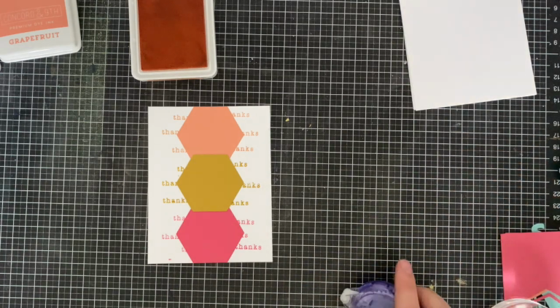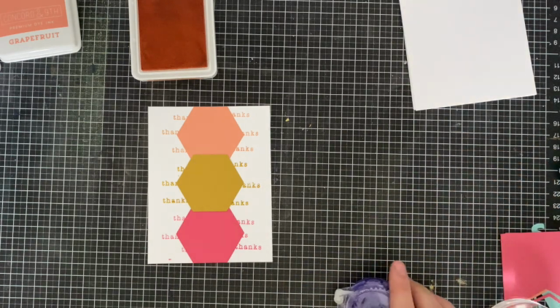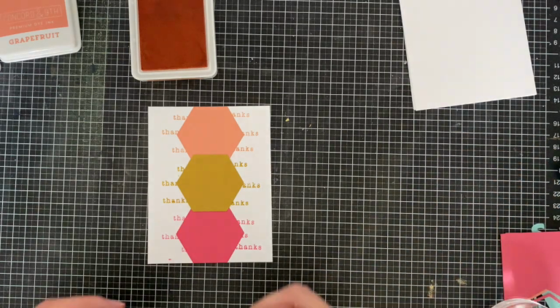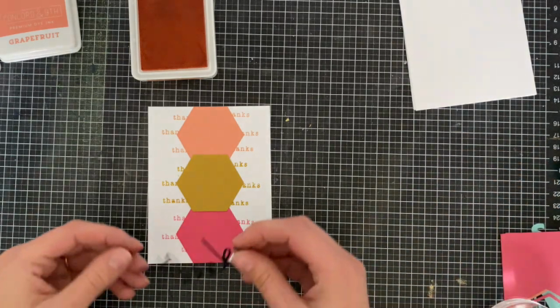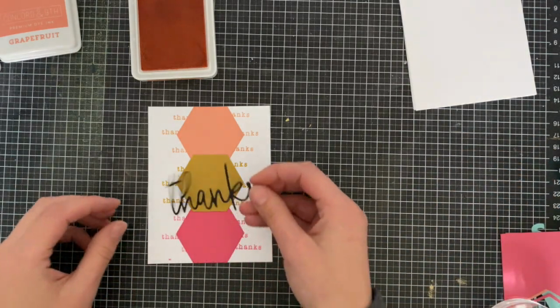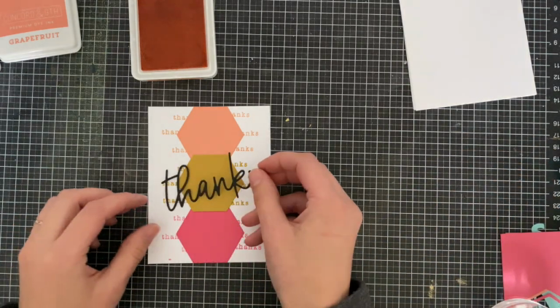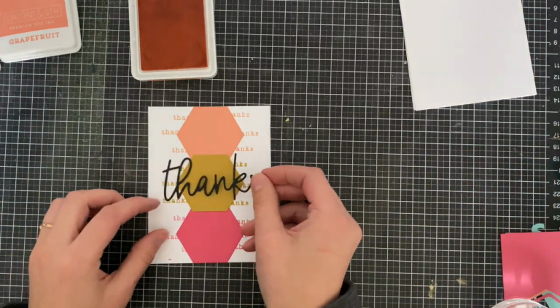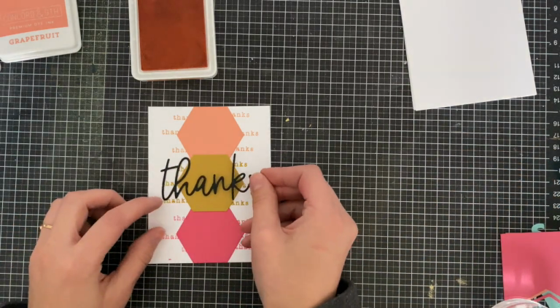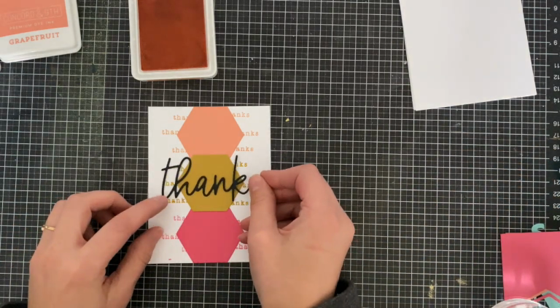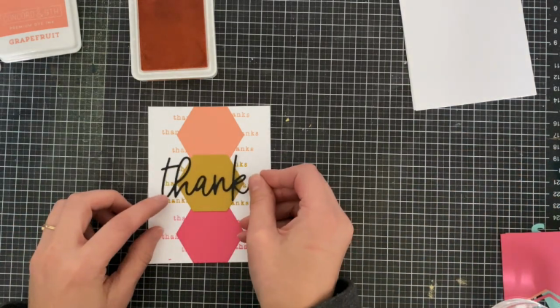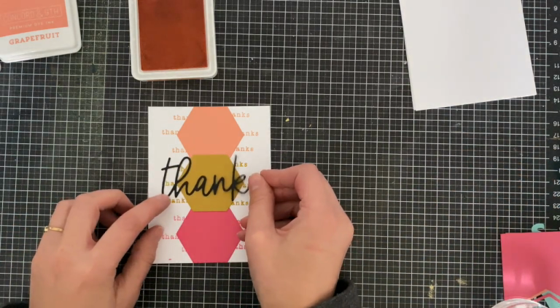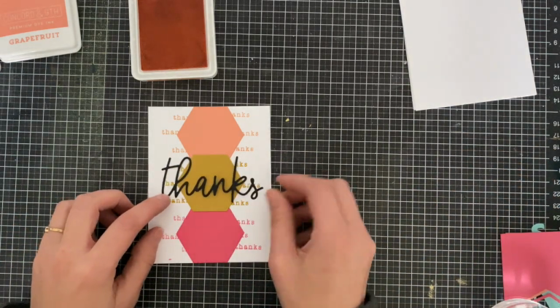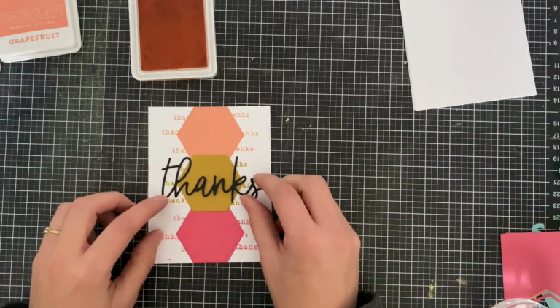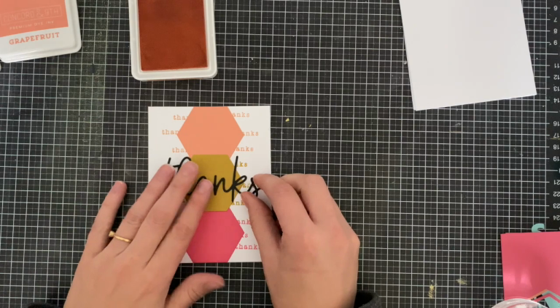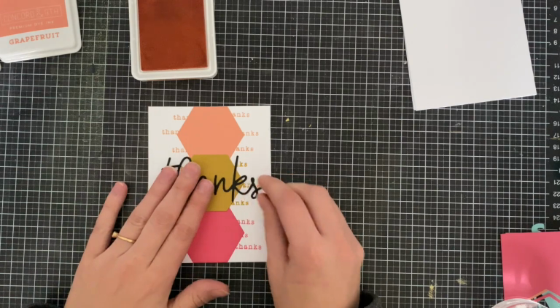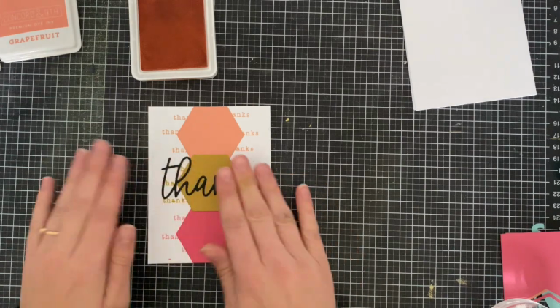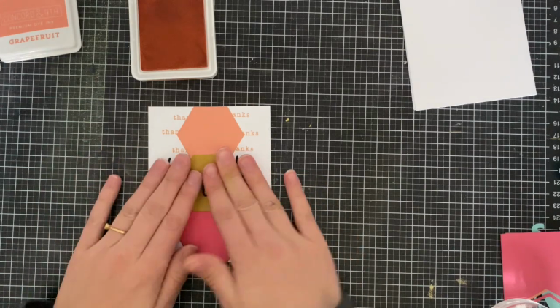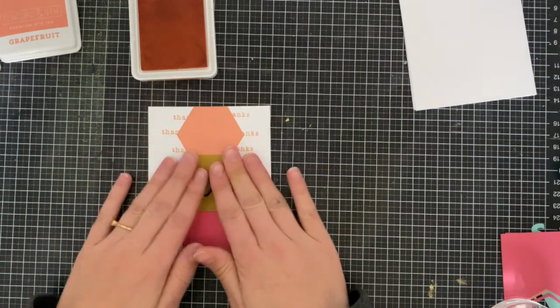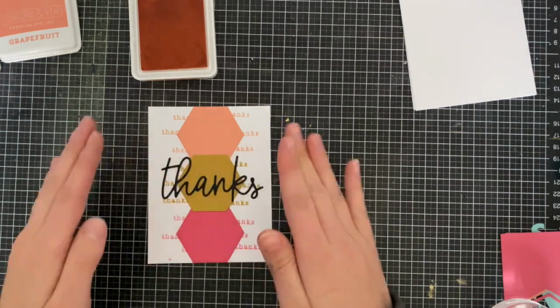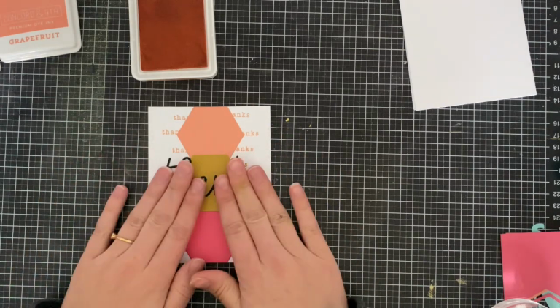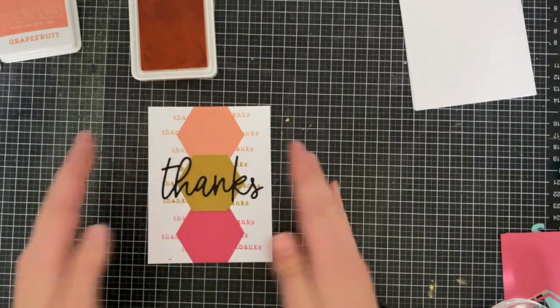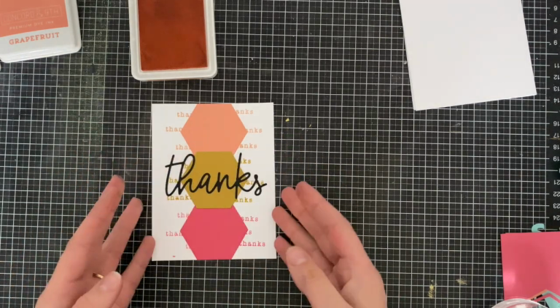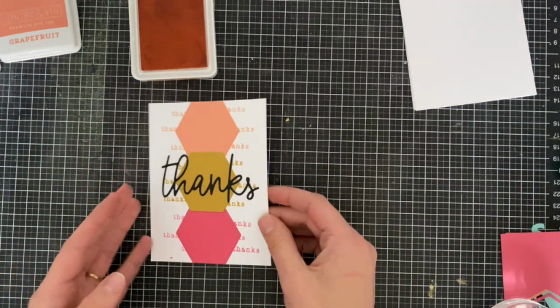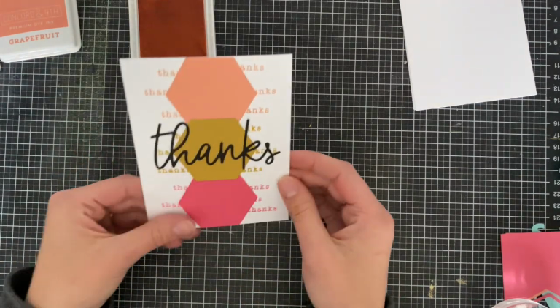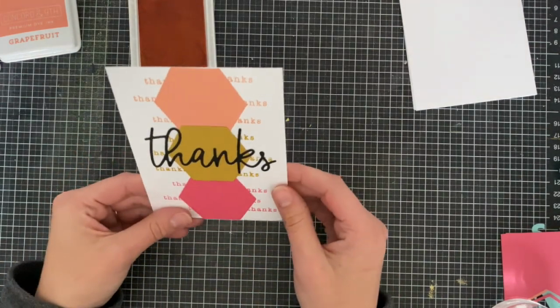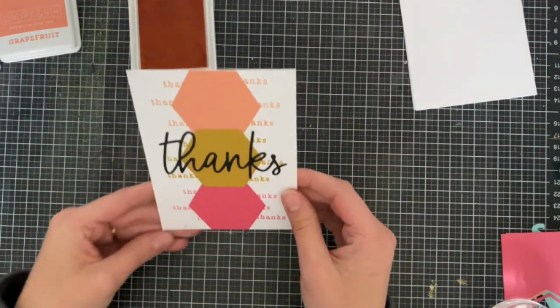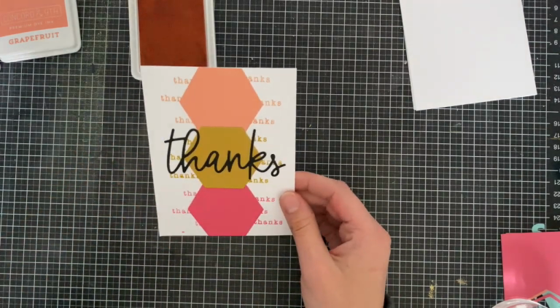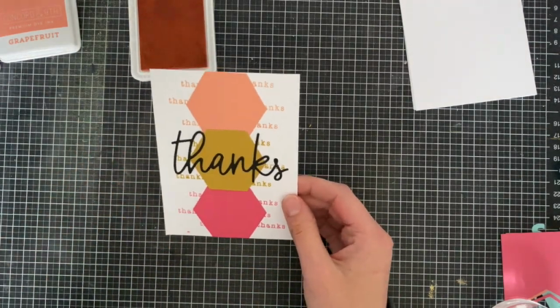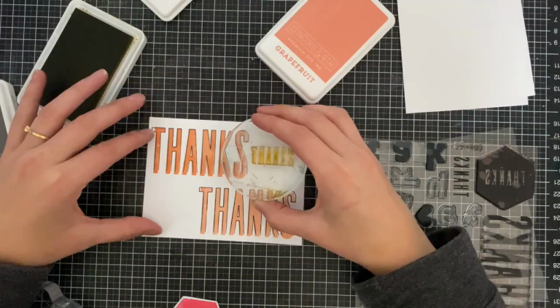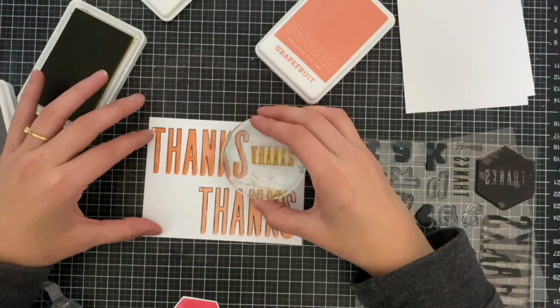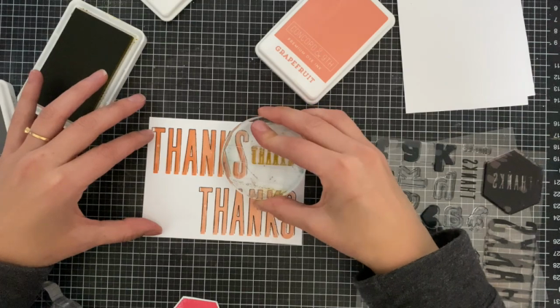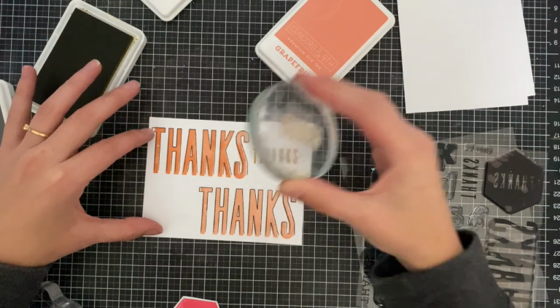Adding a pop of black will just make the rest of the colors really pop, so I added that to the center of the card, and I think it looks absolutely fabulous when it's finished.